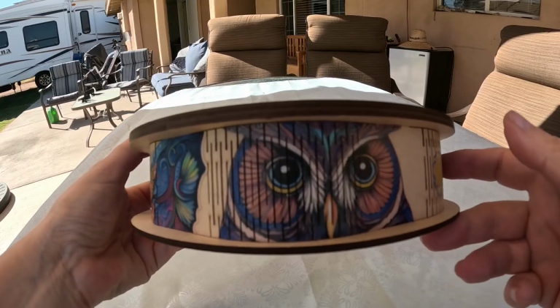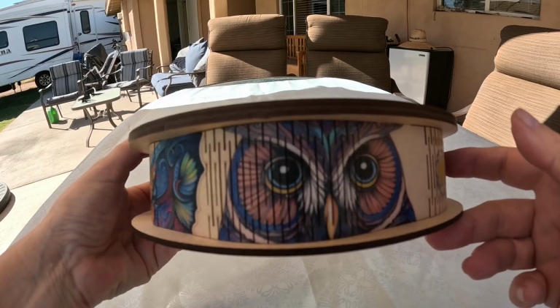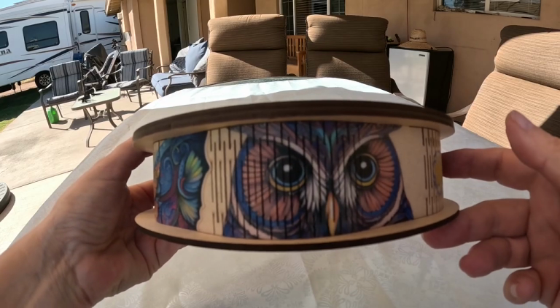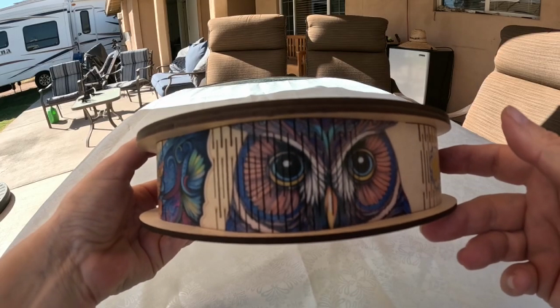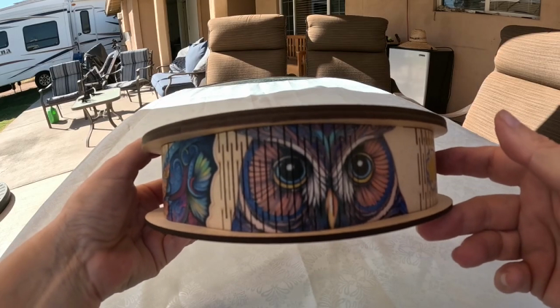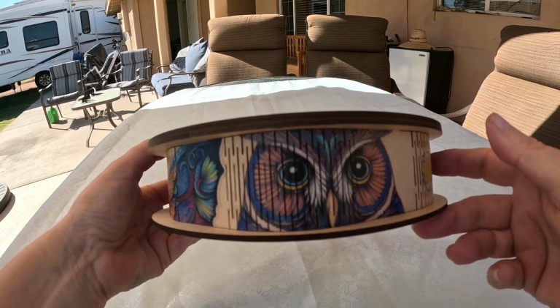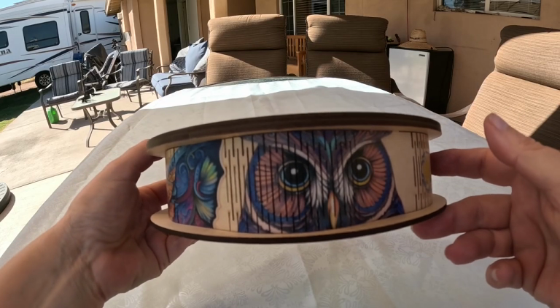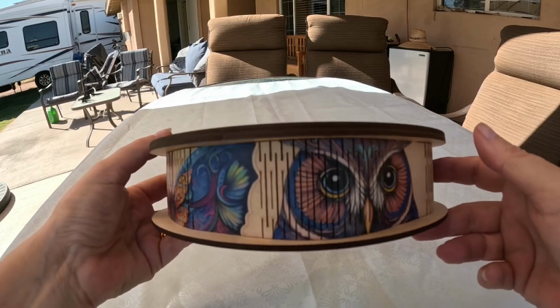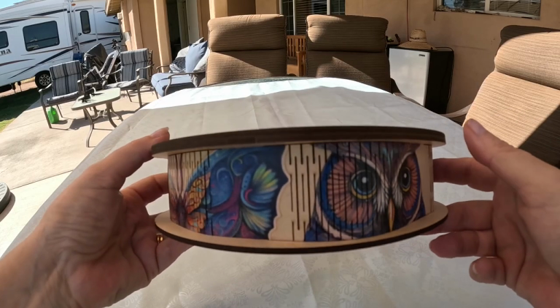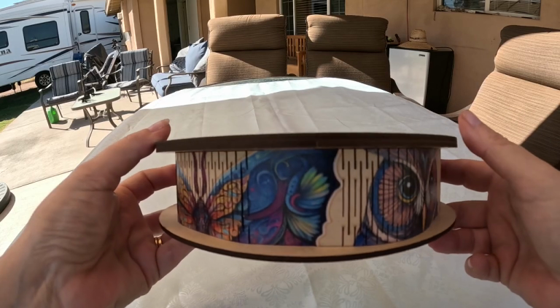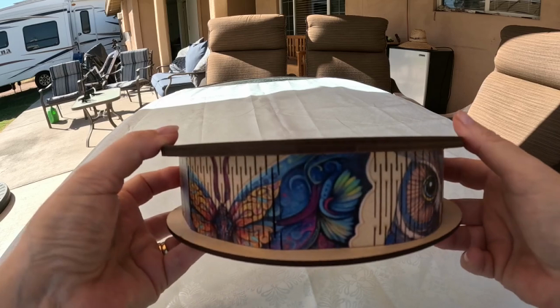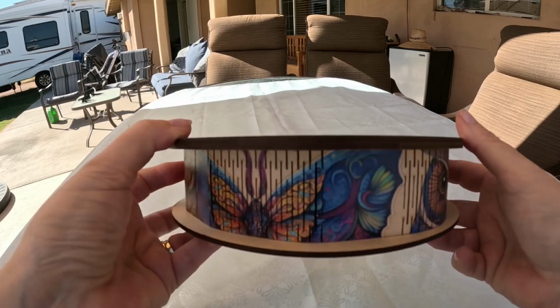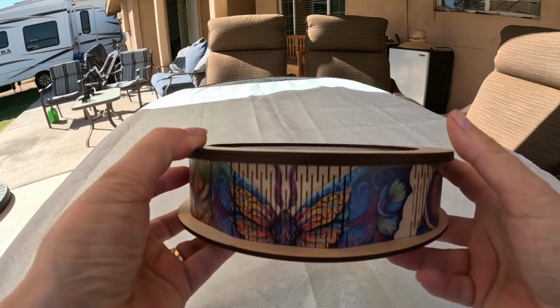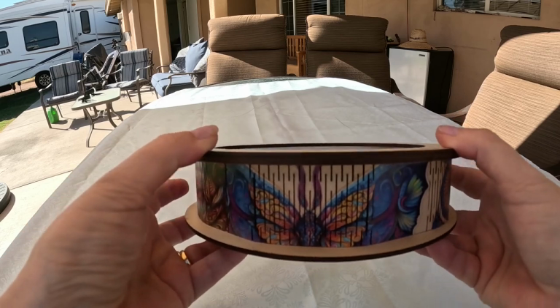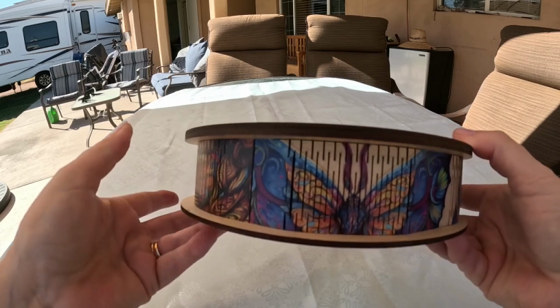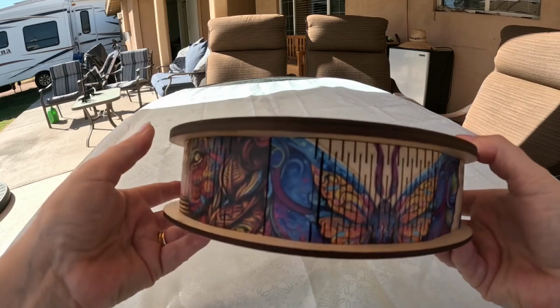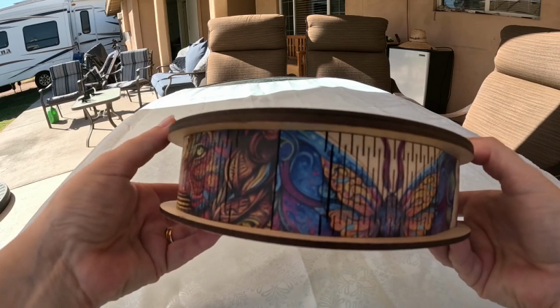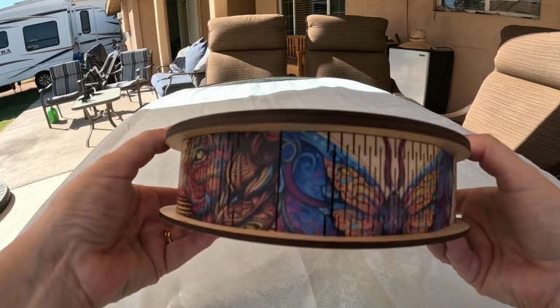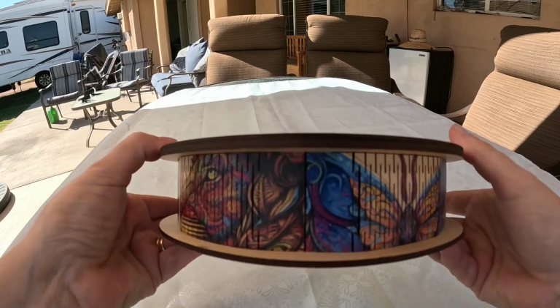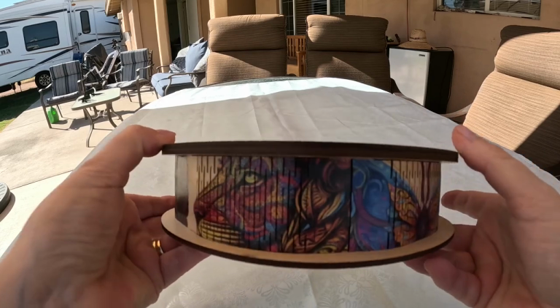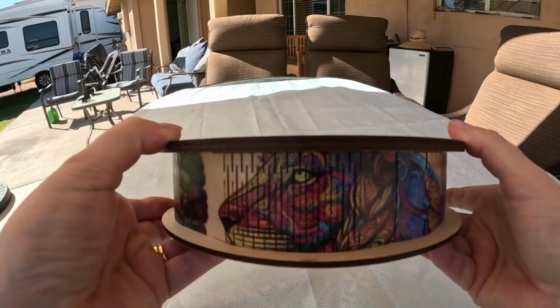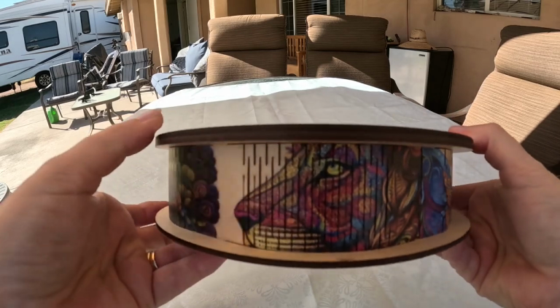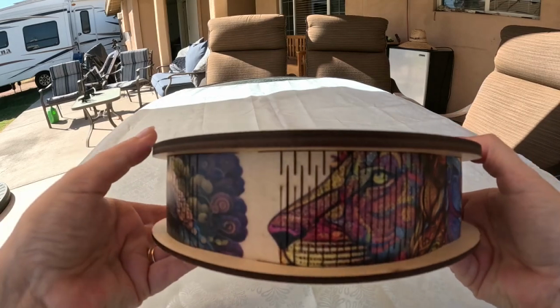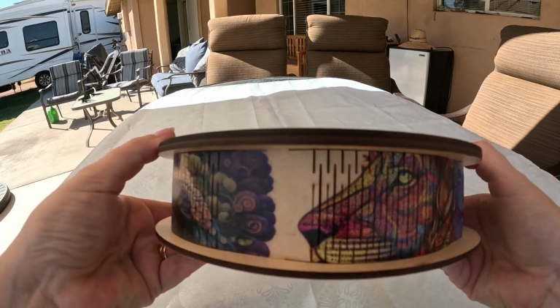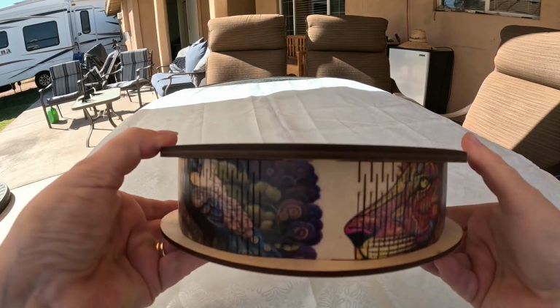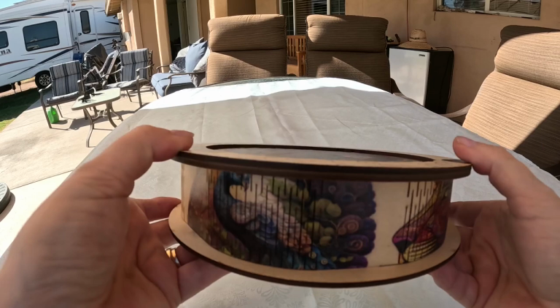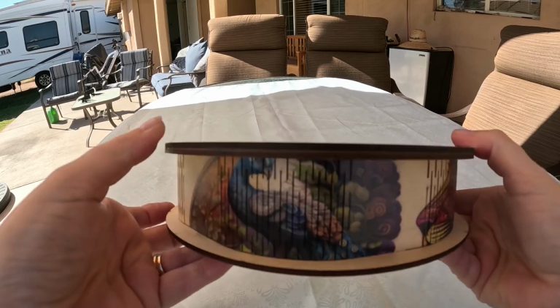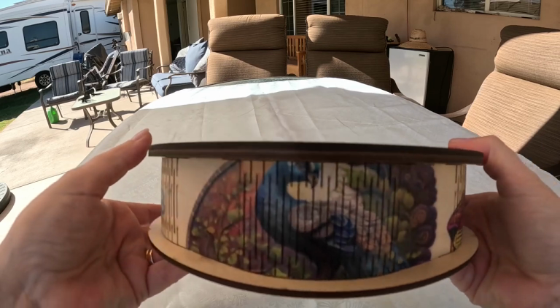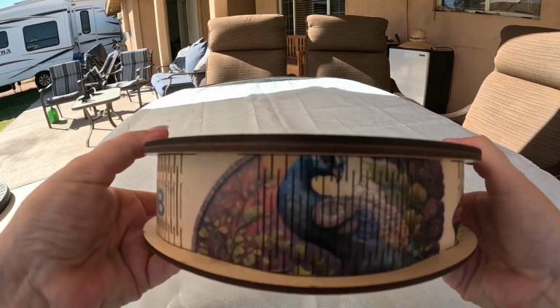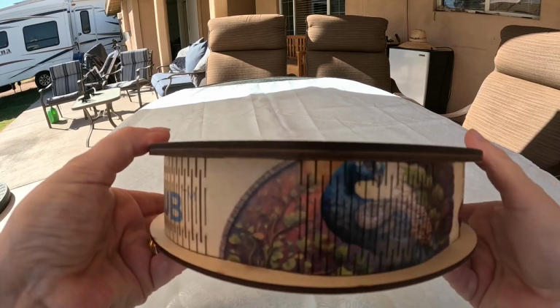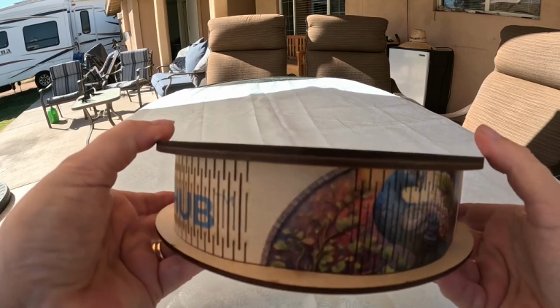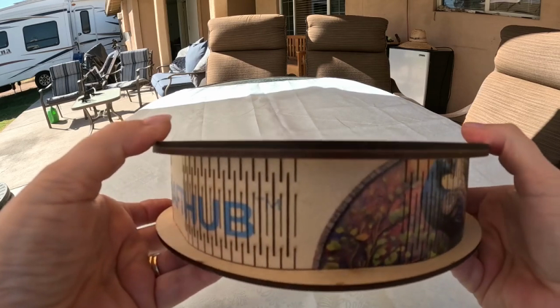Just look at this beautiful wooden box it comes in. I love the way that this was packaged in such a unique way. I believe this would make a beautiful gift for someone who loves puzzles.